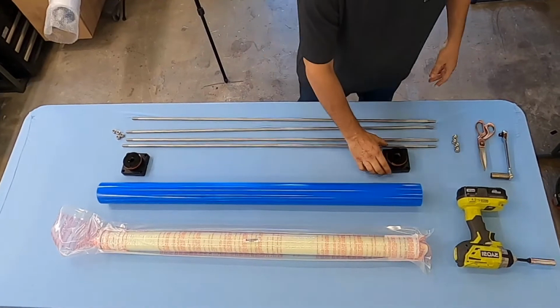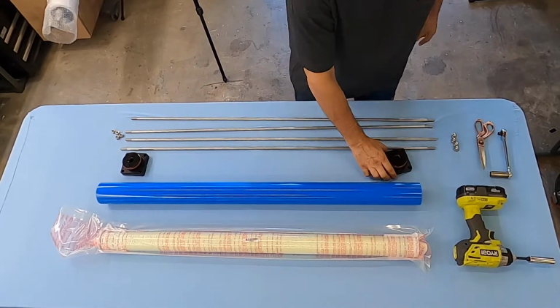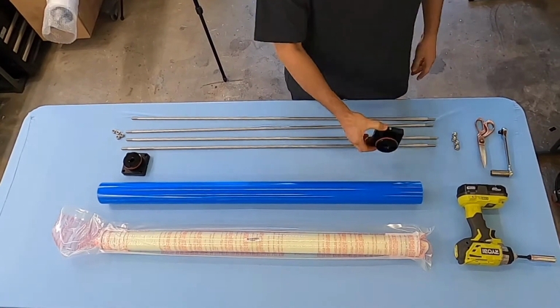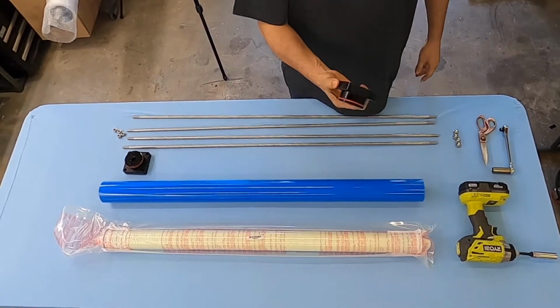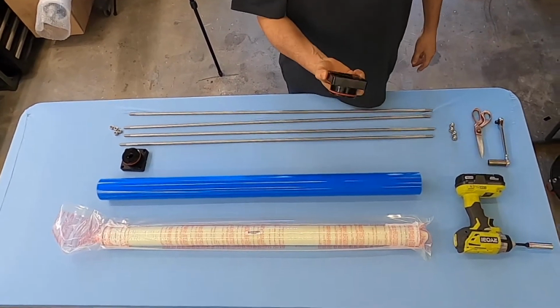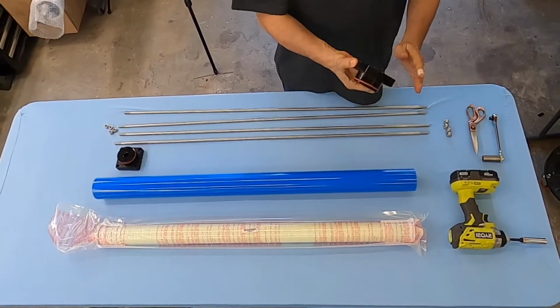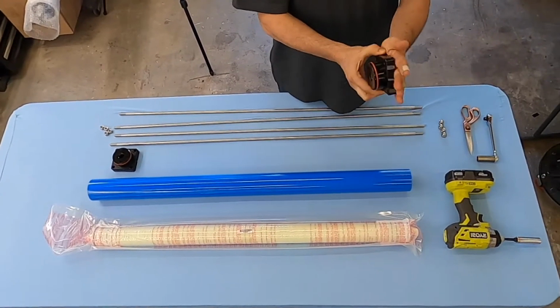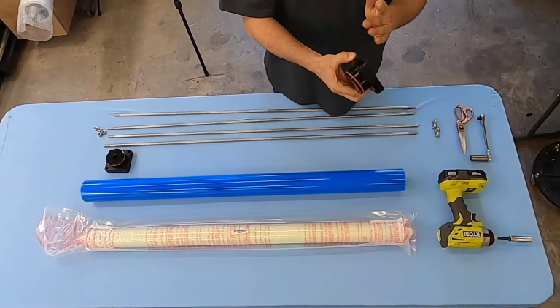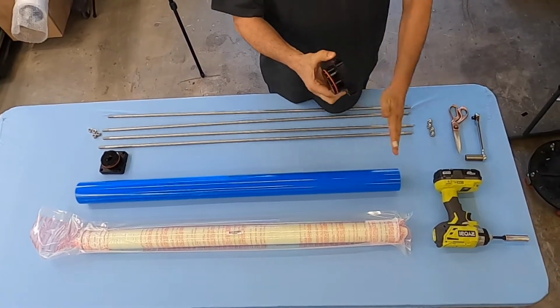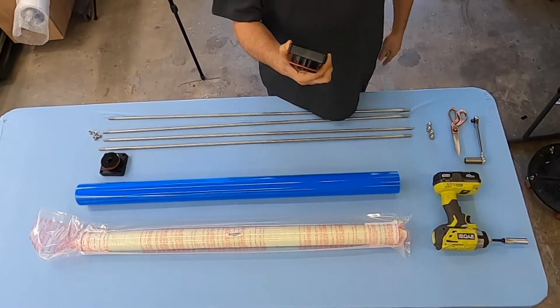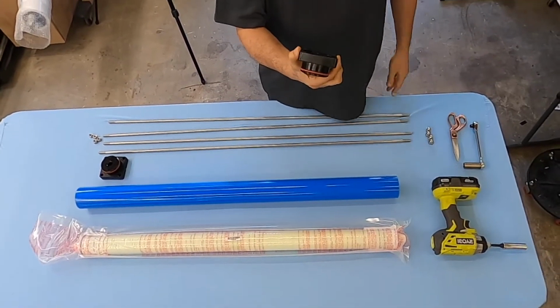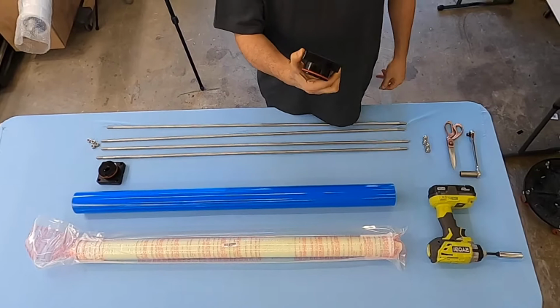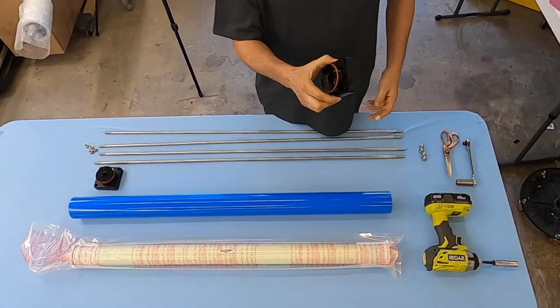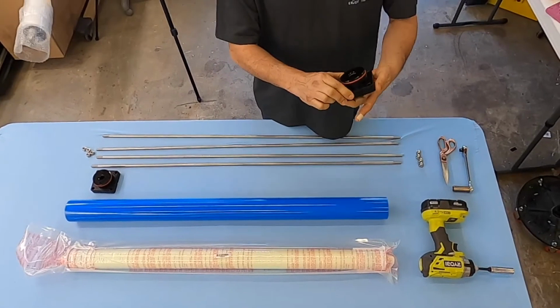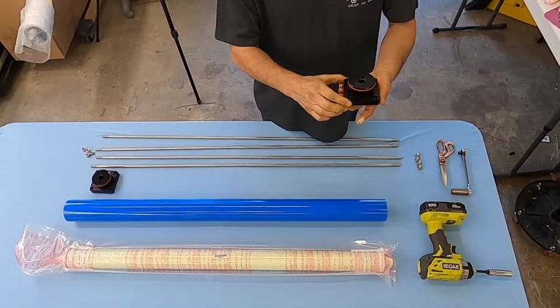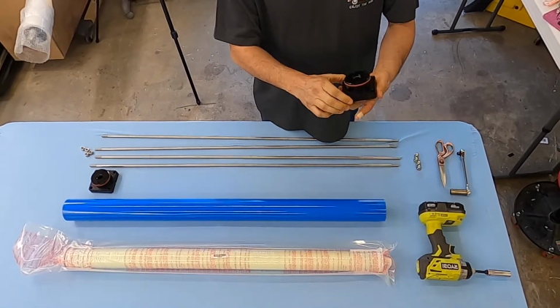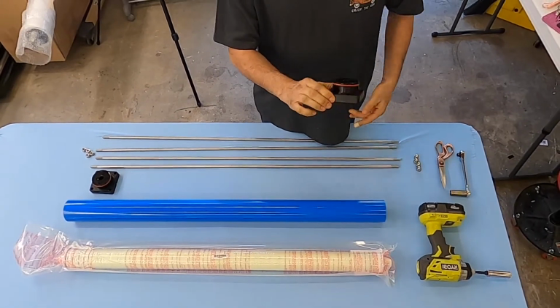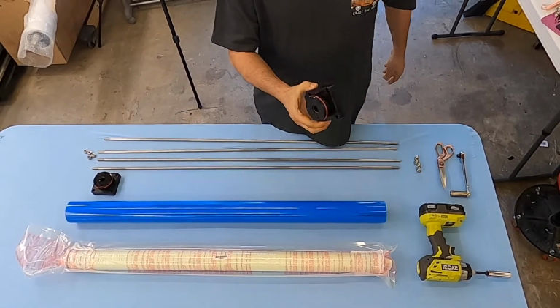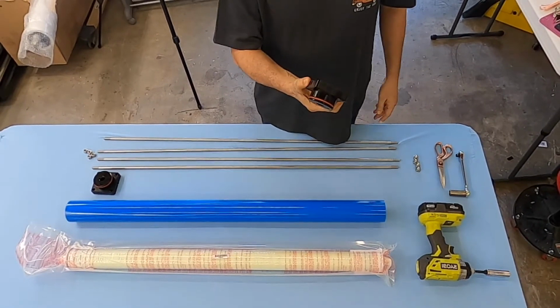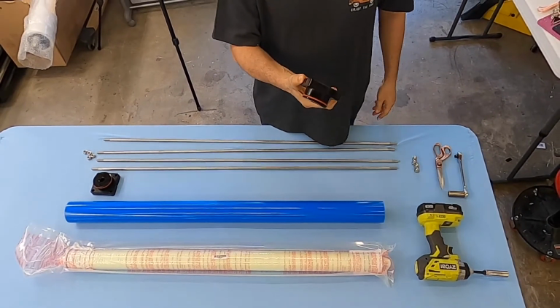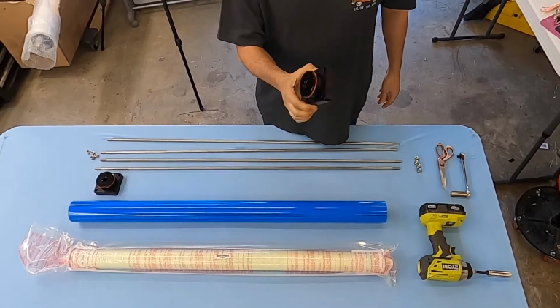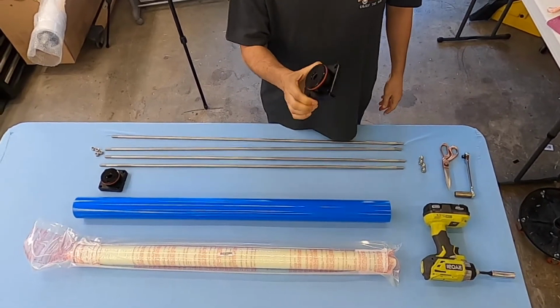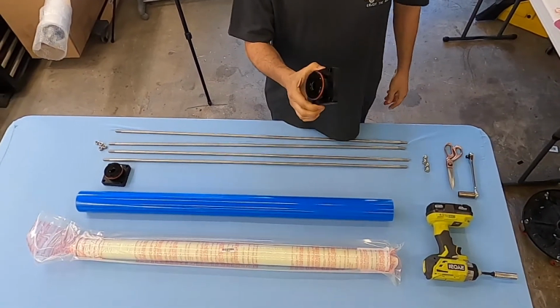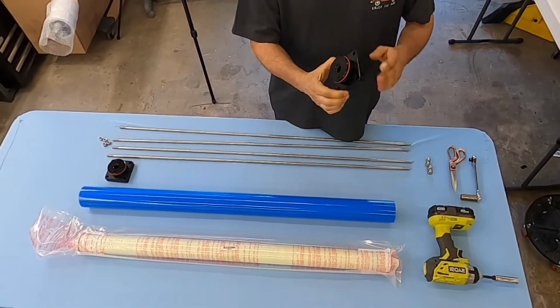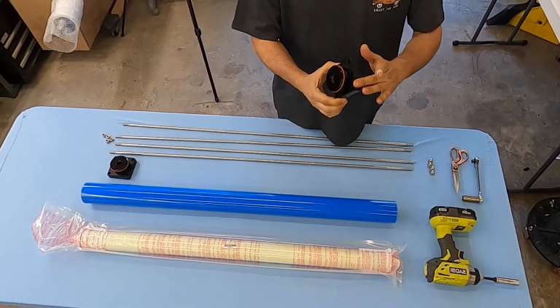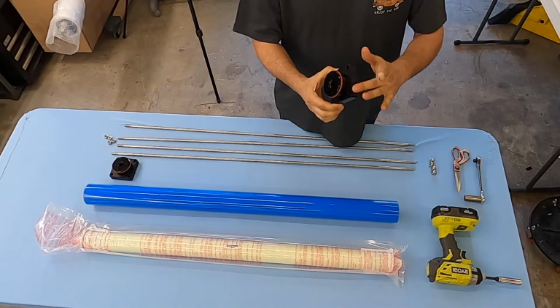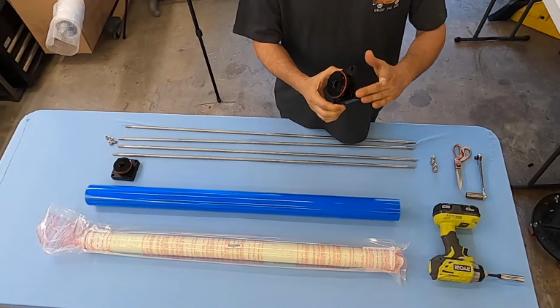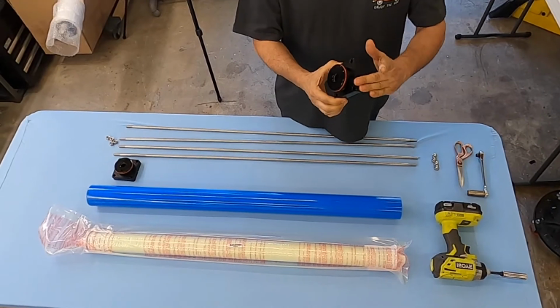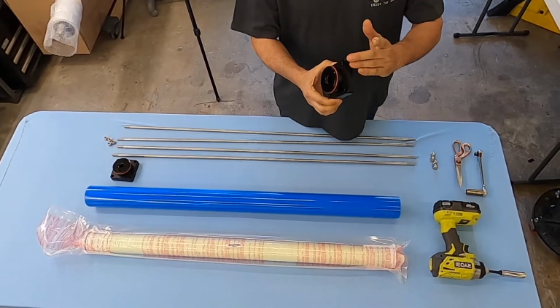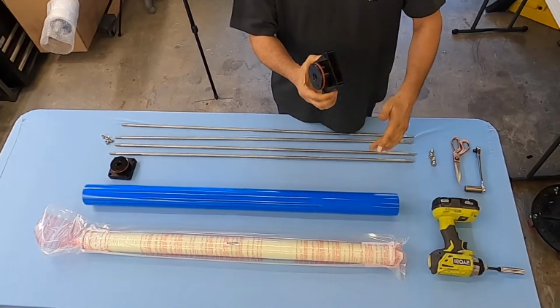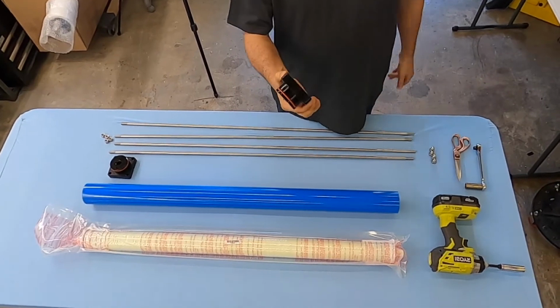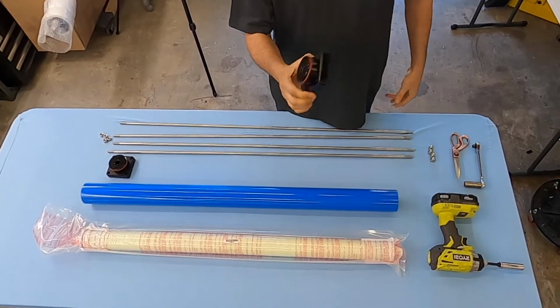The end caps are CNC aluminum, made right here in-house. We hard anodize them — military type, three-spec anodize — and then we Teflon coat them. So it looks and feels kind of like your fry pan.